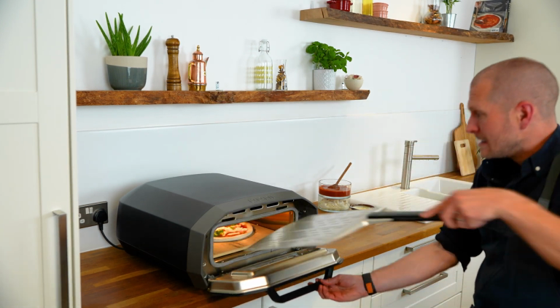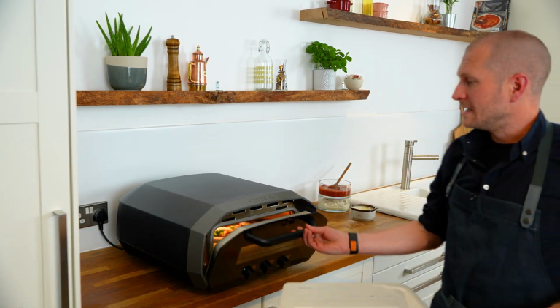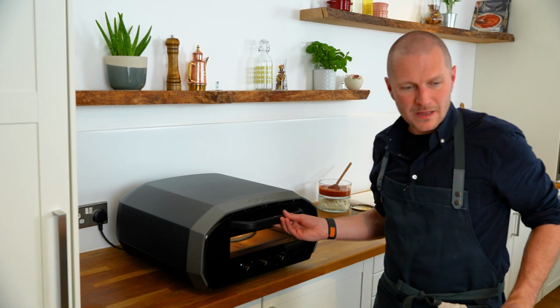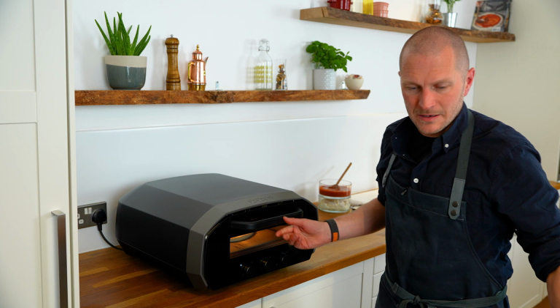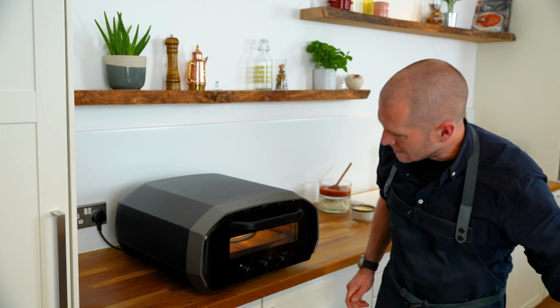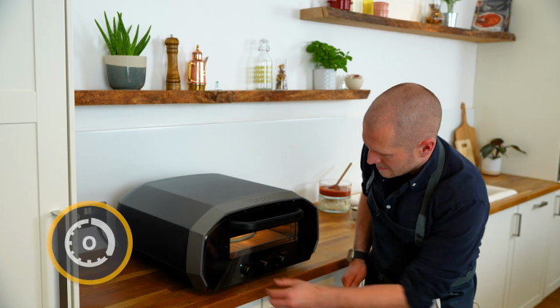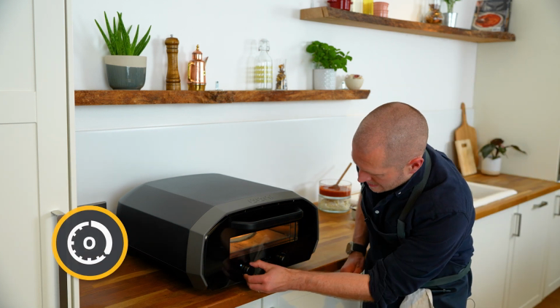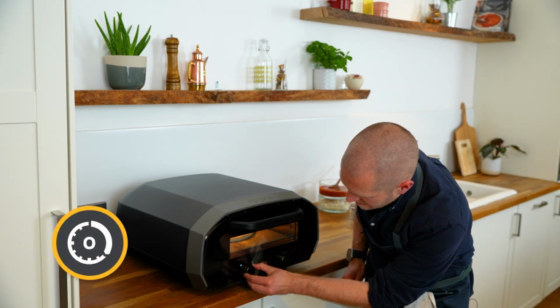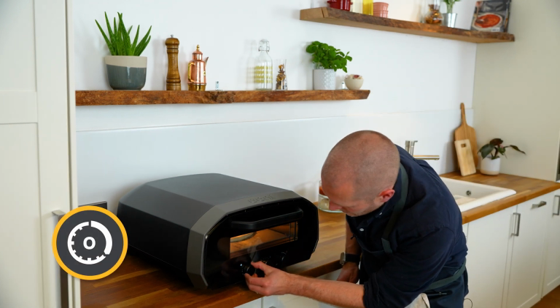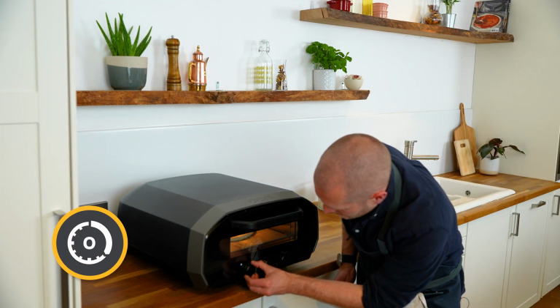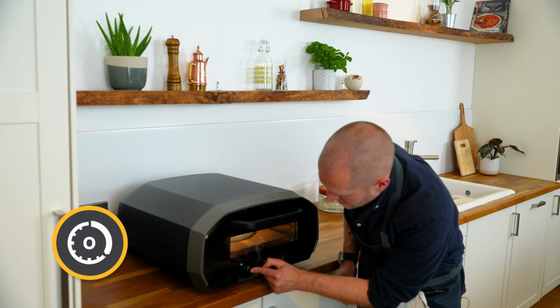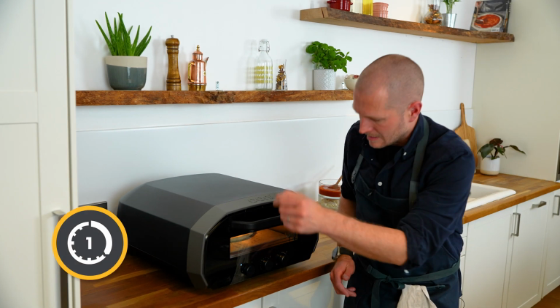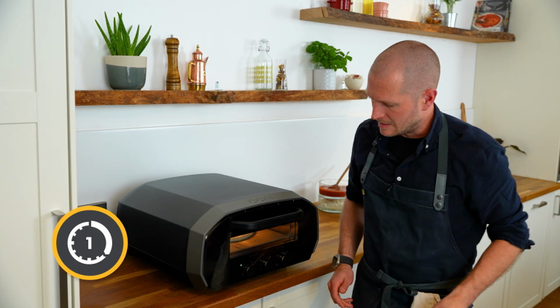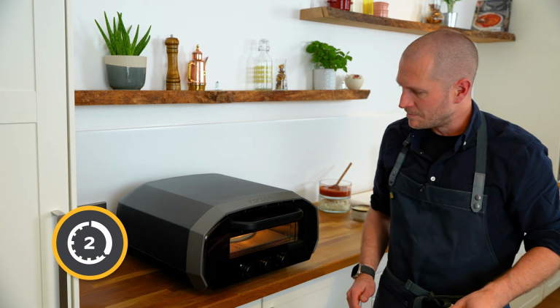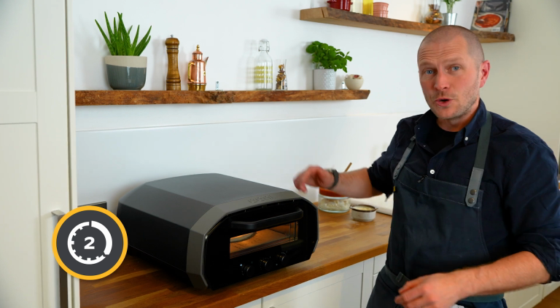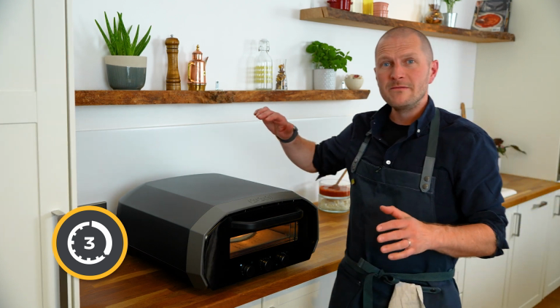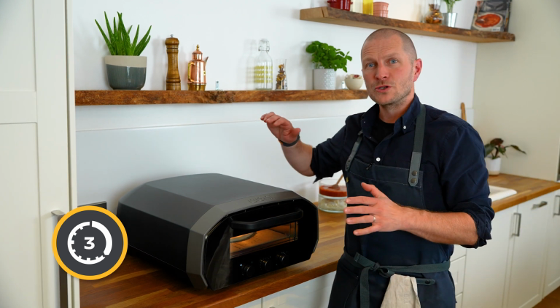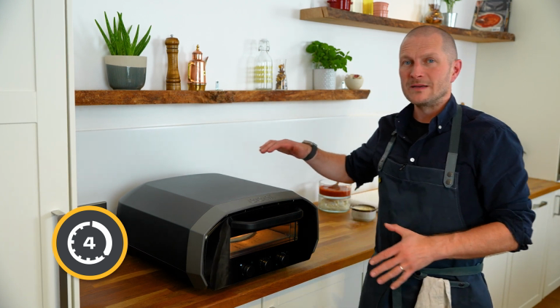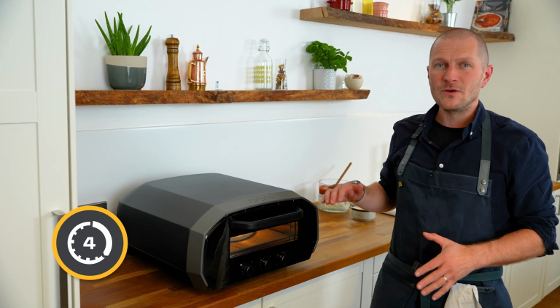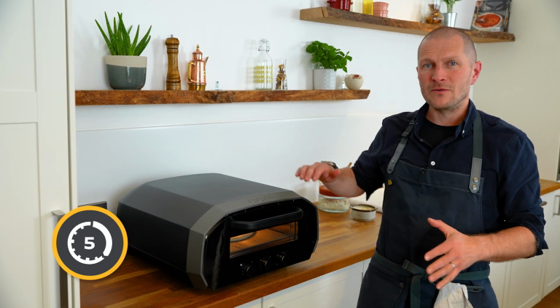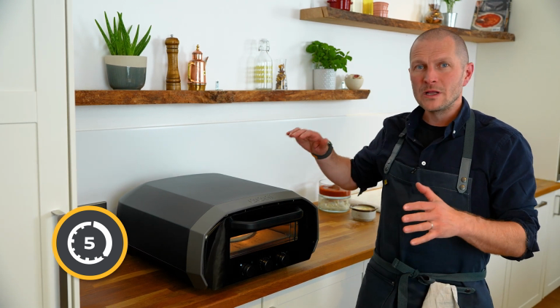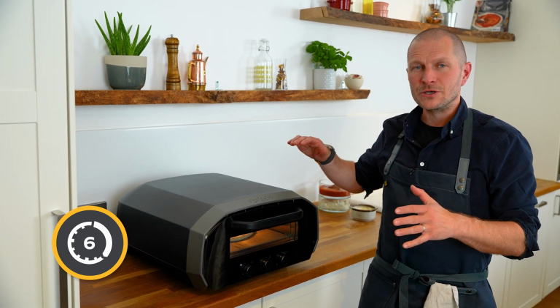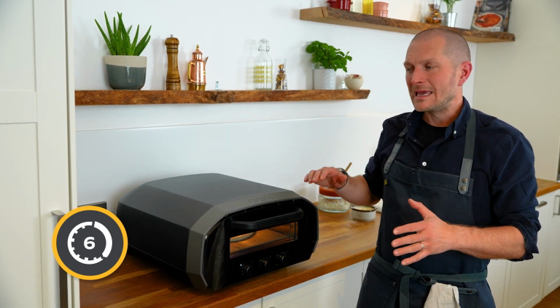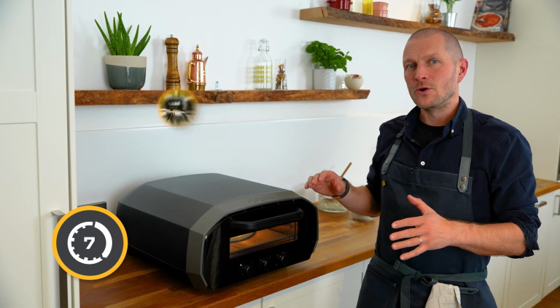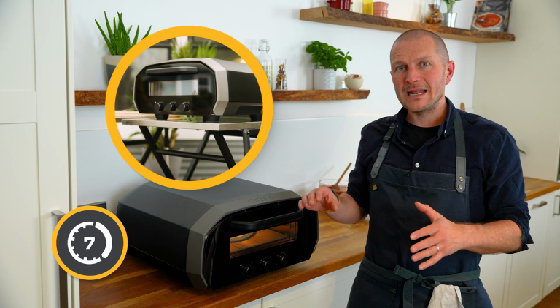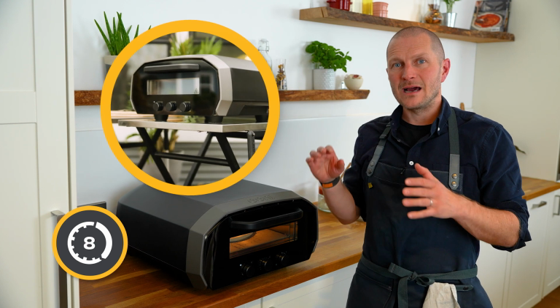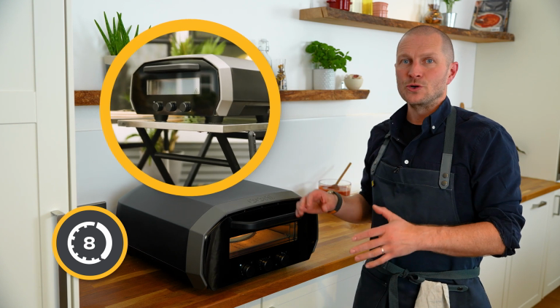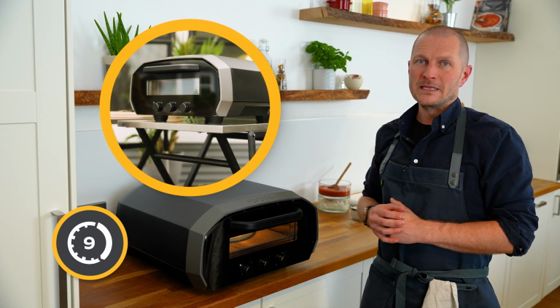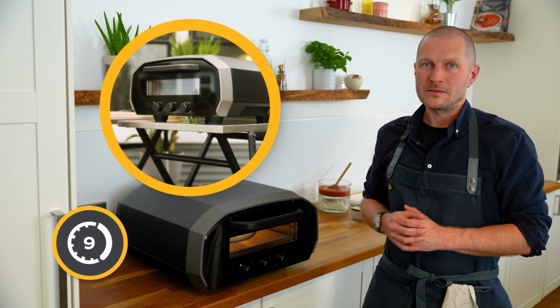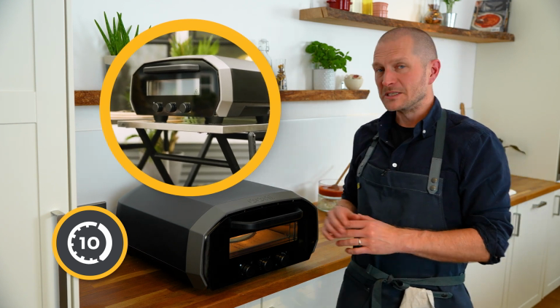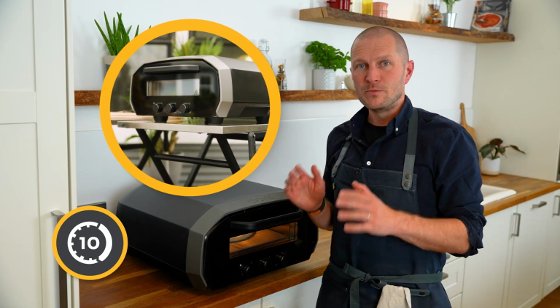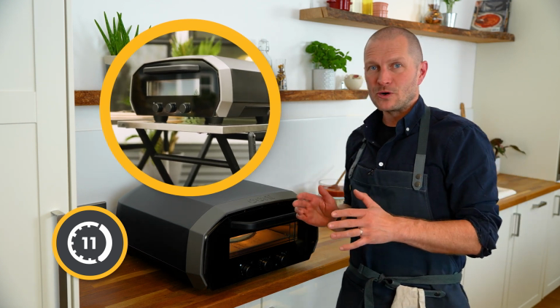Pizza in and we'll start the timer. There we go. So UniVolt 12 is our first ever all-electric indoor and outdoor pizza oven. I think it's super awesome.